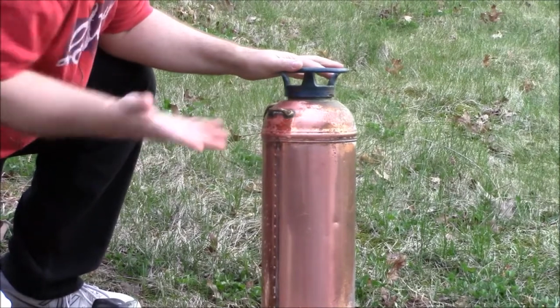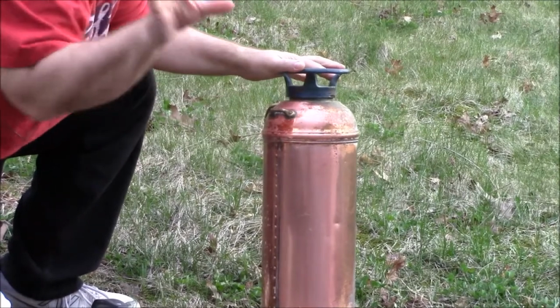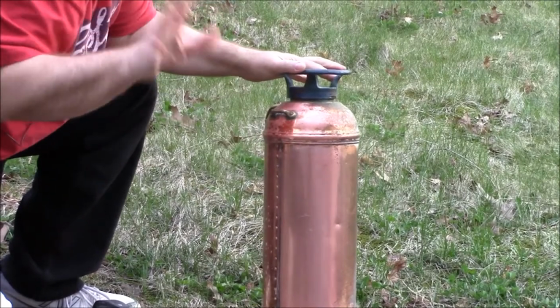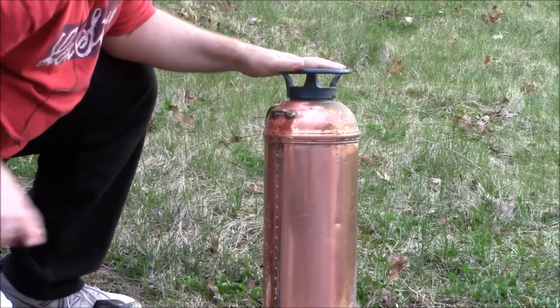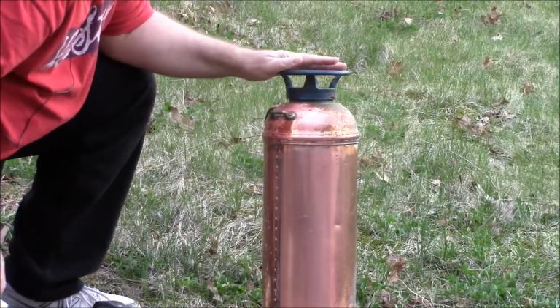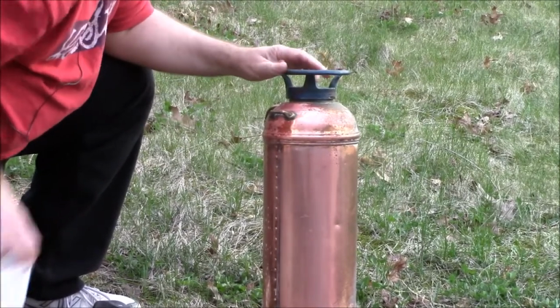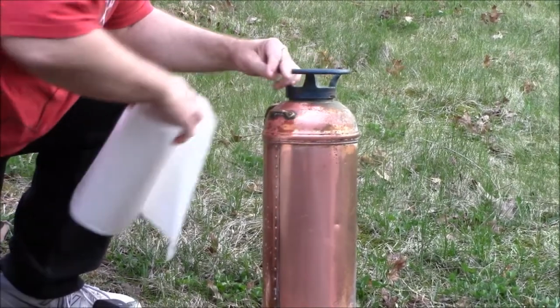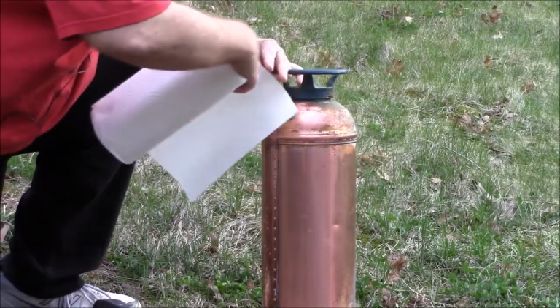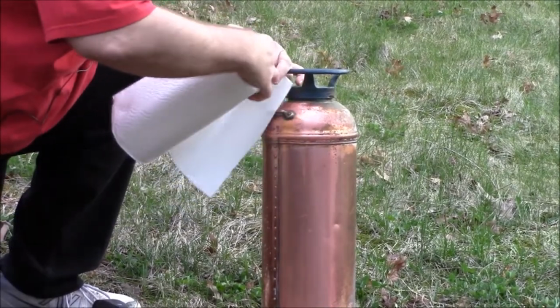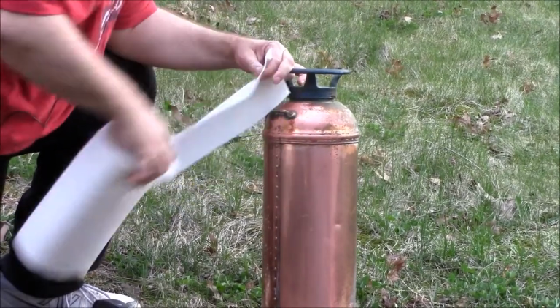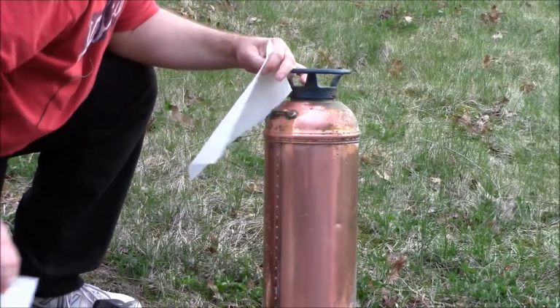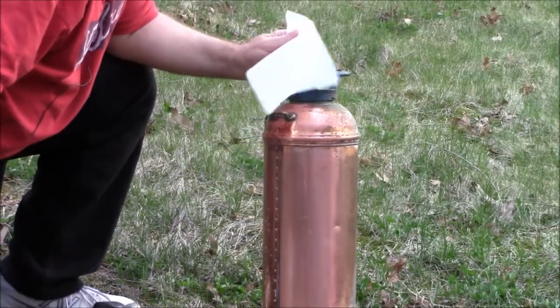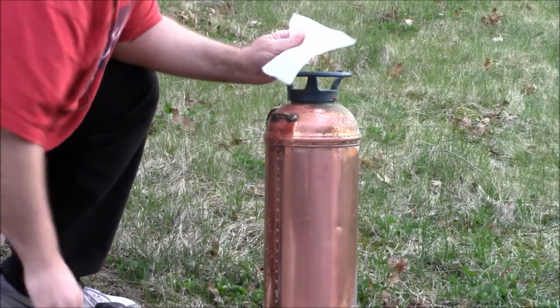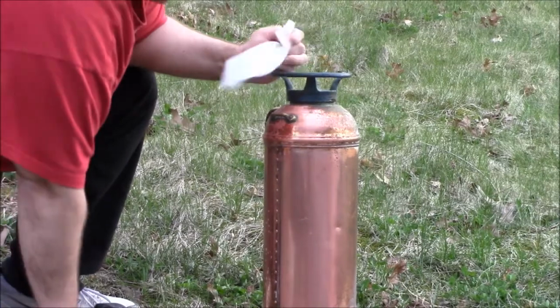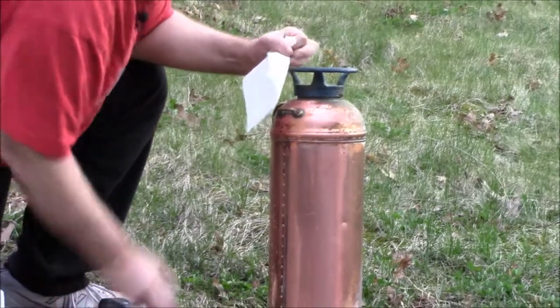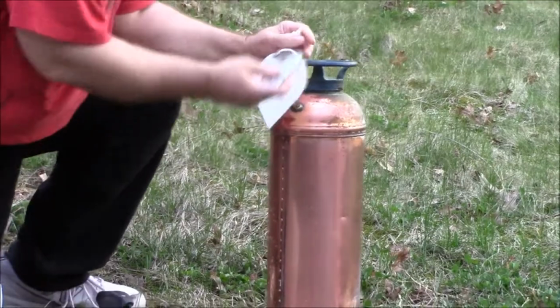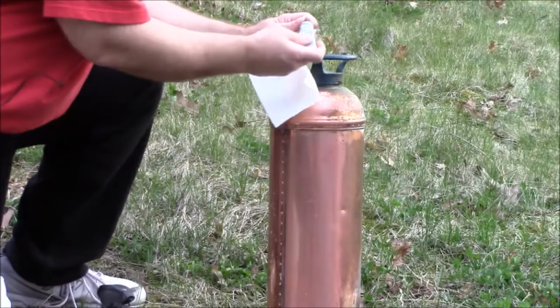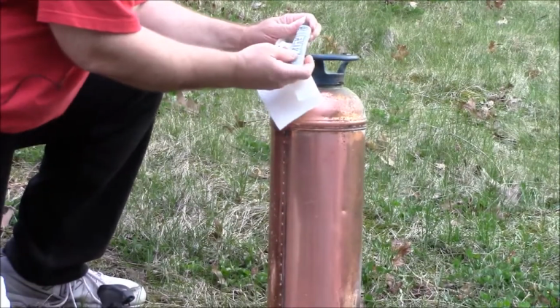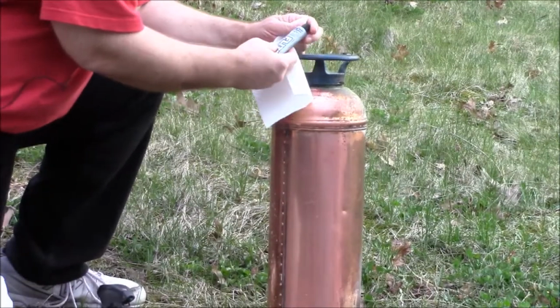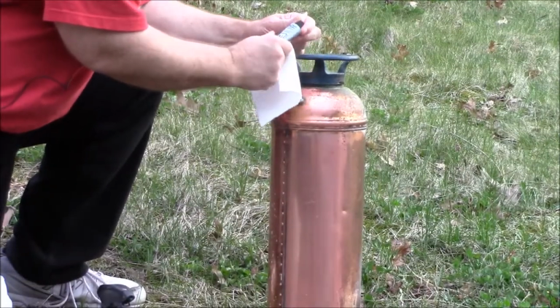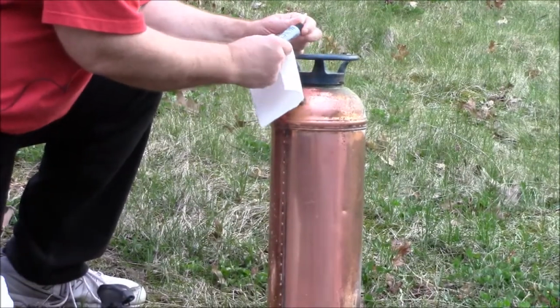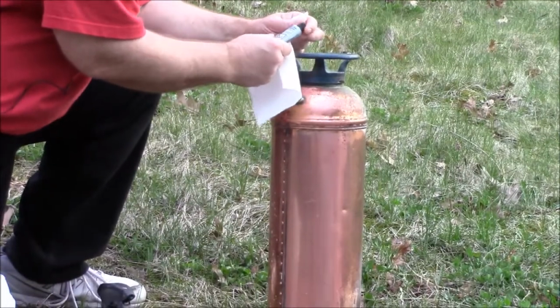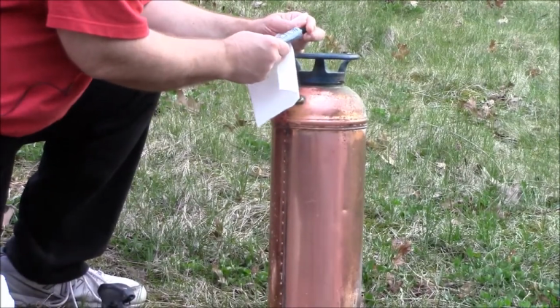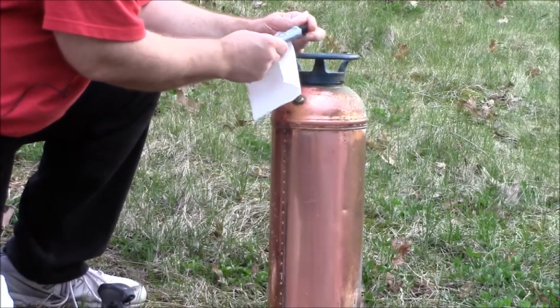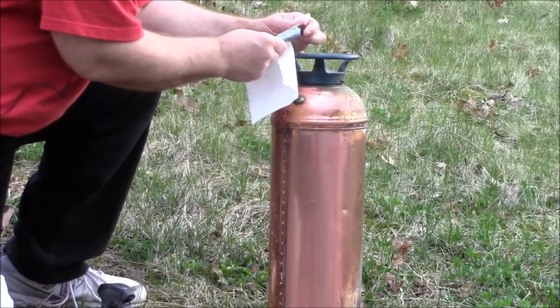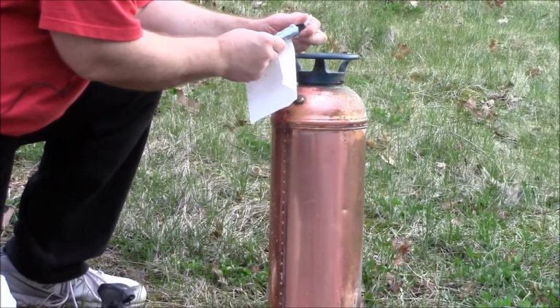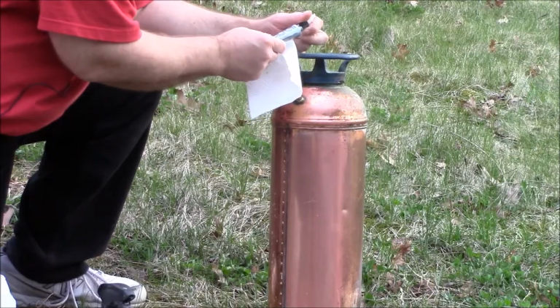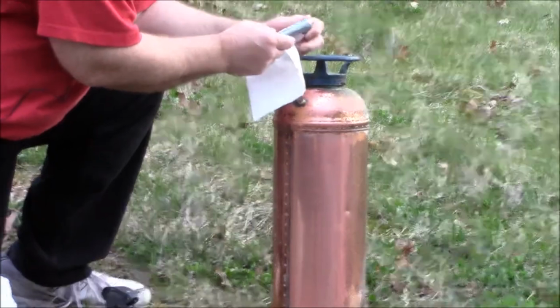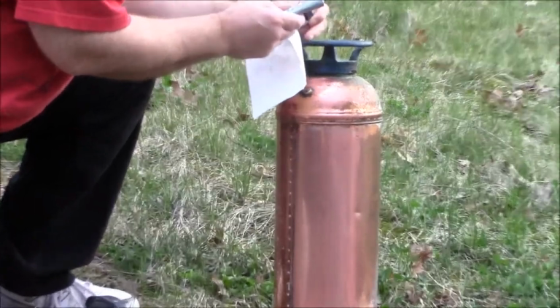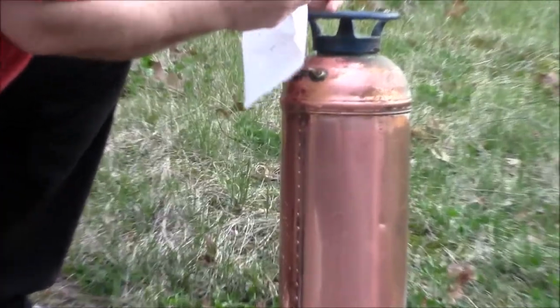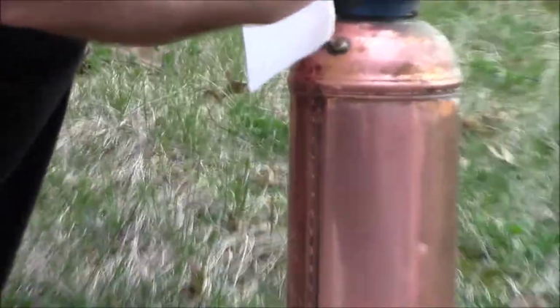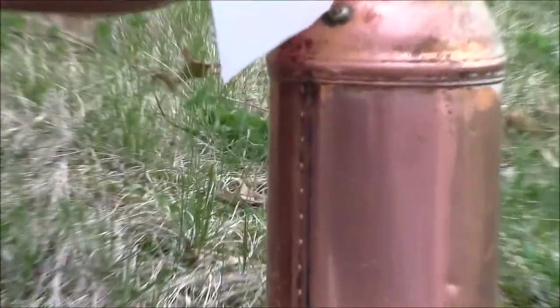And I'm doing it, as you can see, barehanded, and my fingers aren't burning or anything. So let's try a little of this metal, plastic, and fiberglass polish by Flitz.